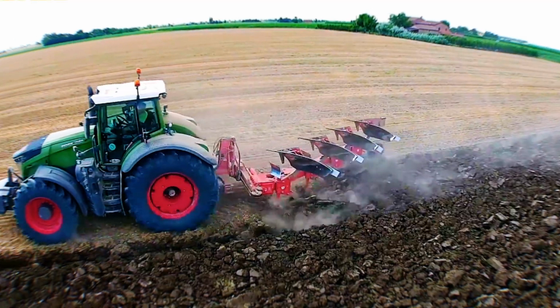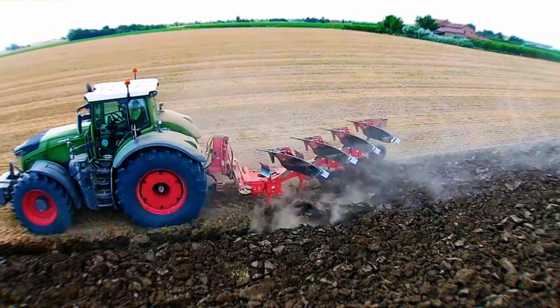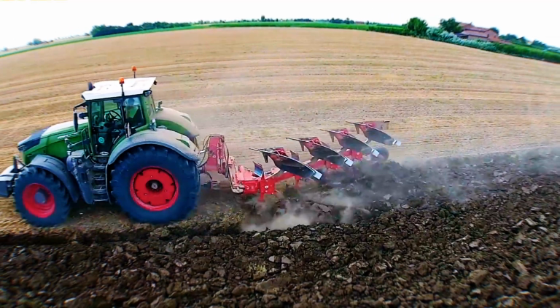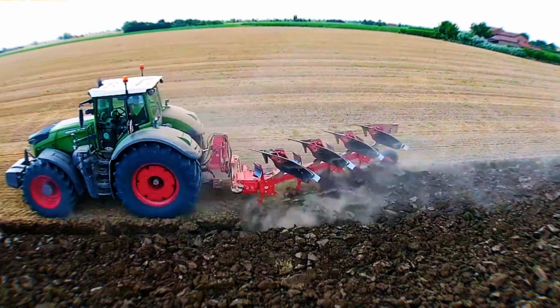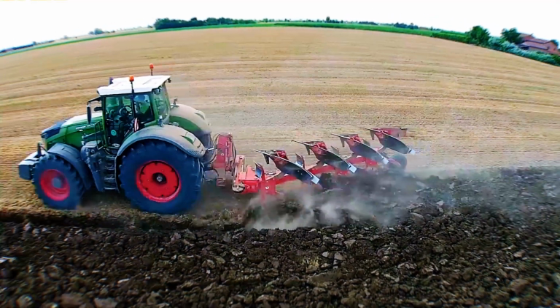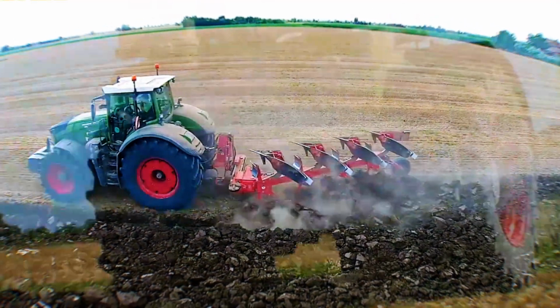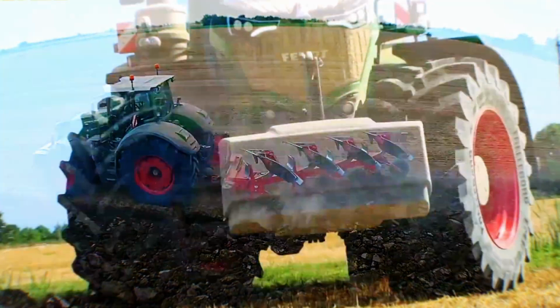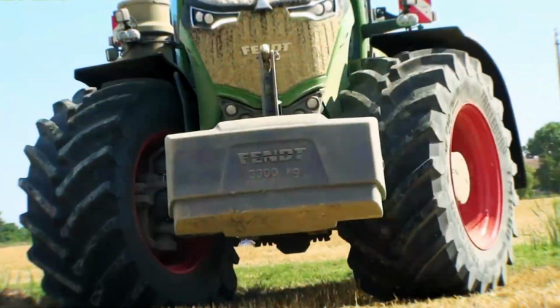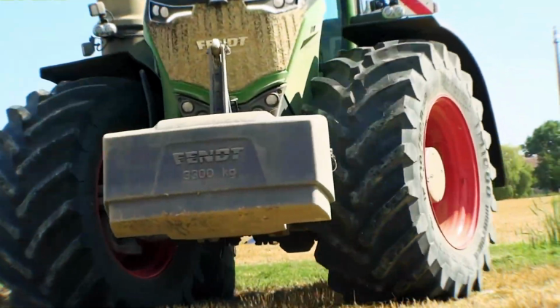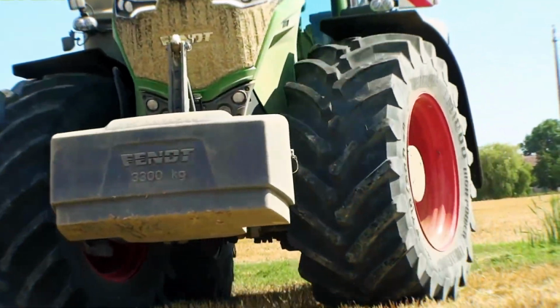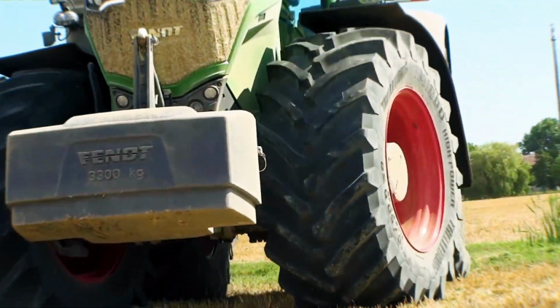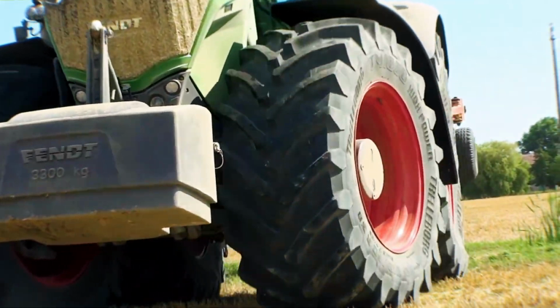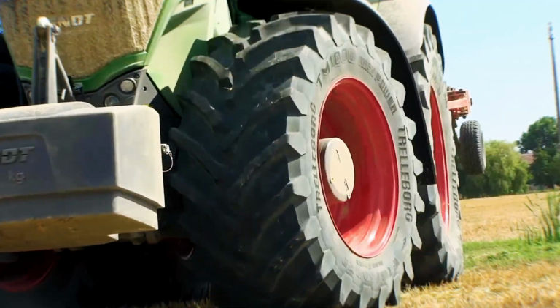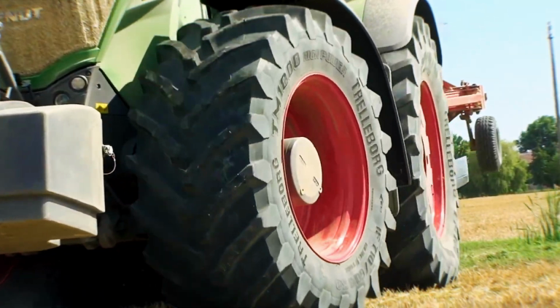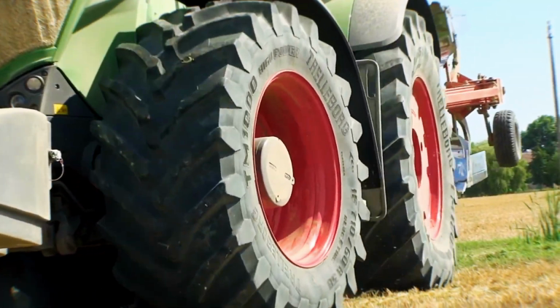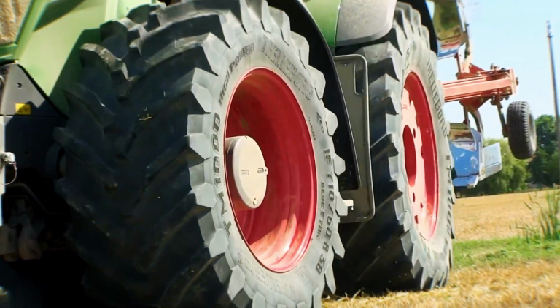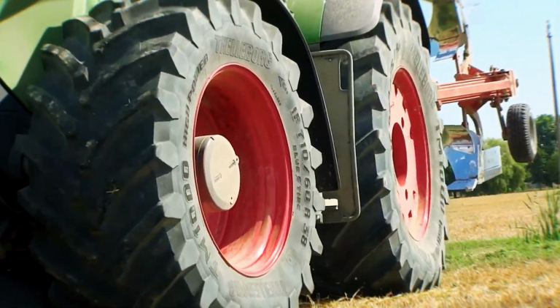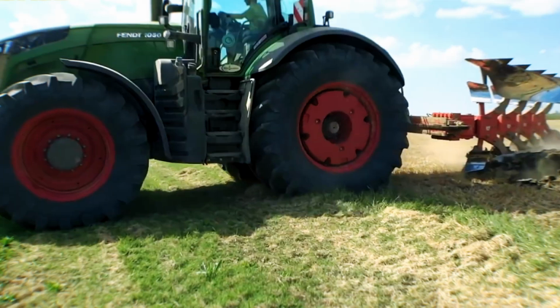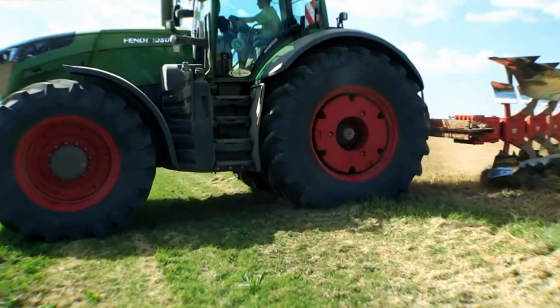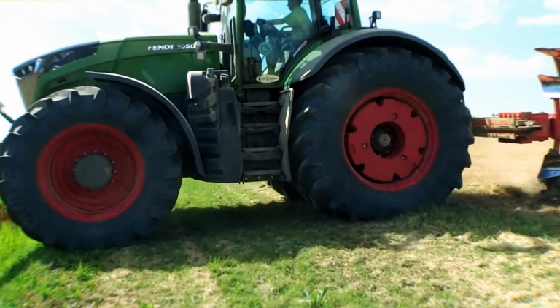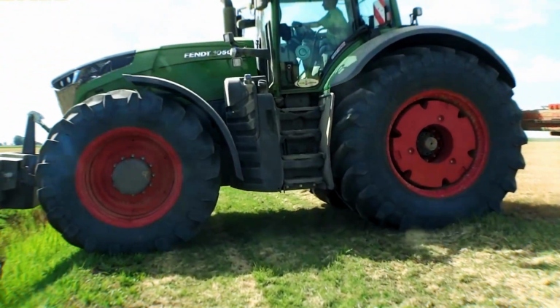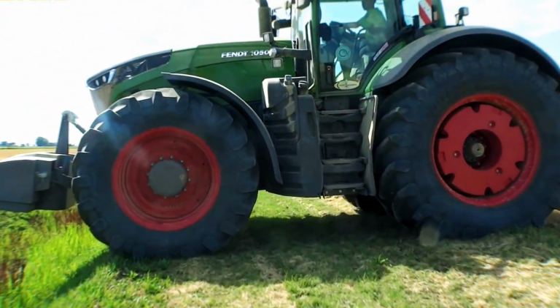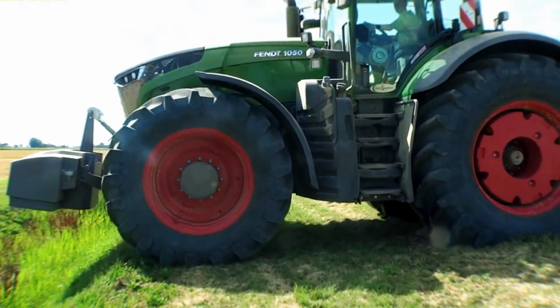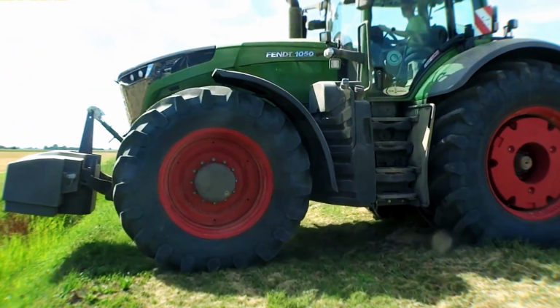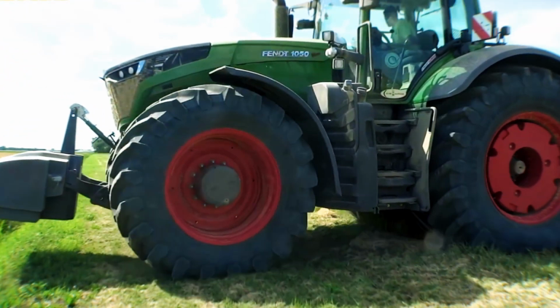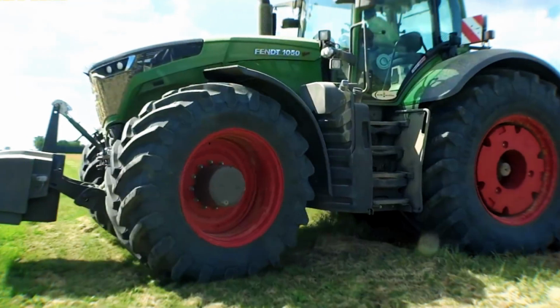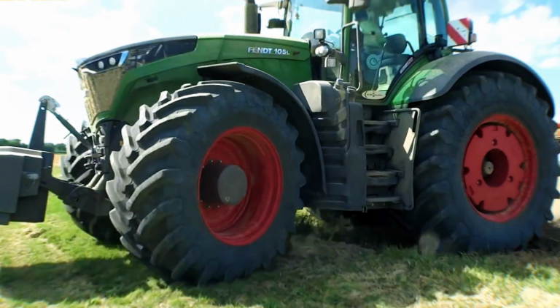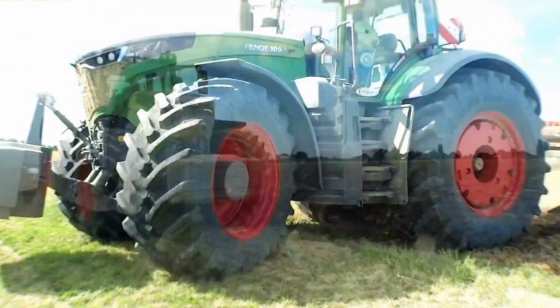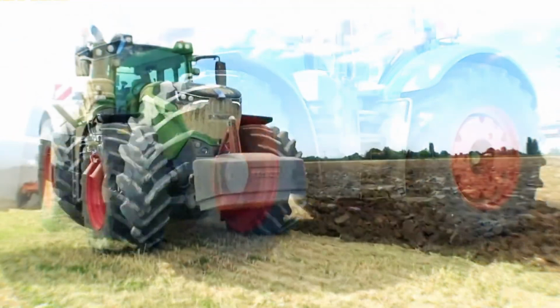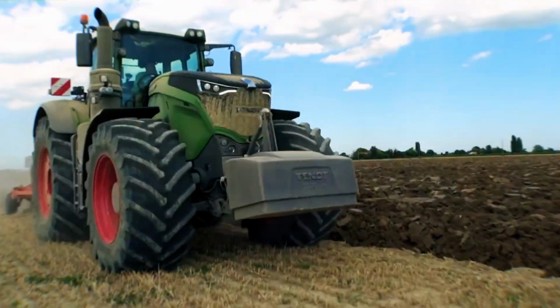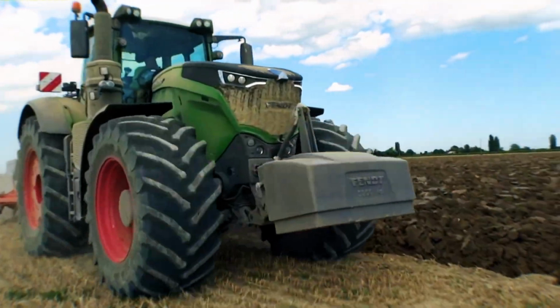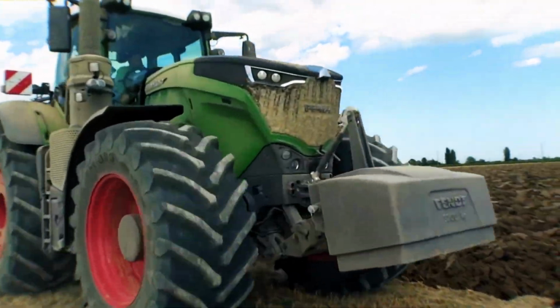Whether it's conquering 1,000 acres or hauling massive loads, the Fendt 1050 Vario isn't just a tractor — it's a statement of engineering excellence.